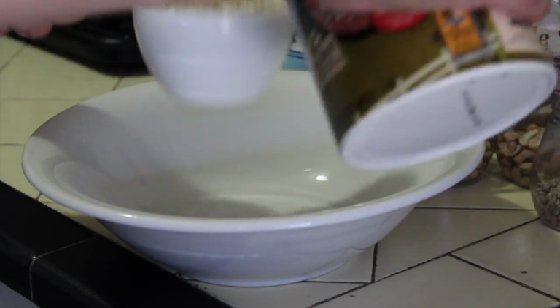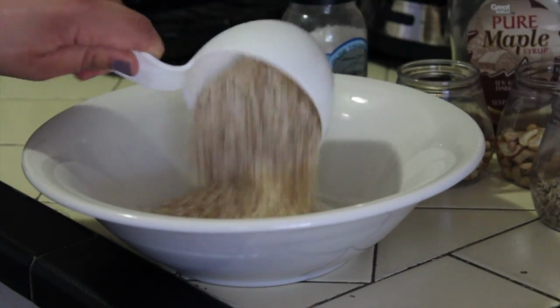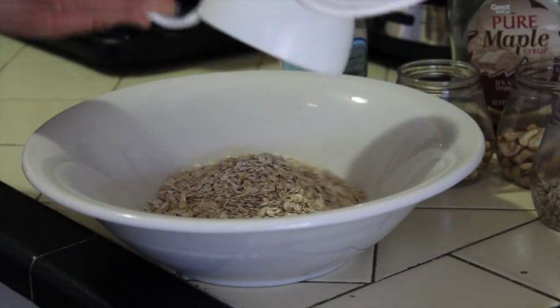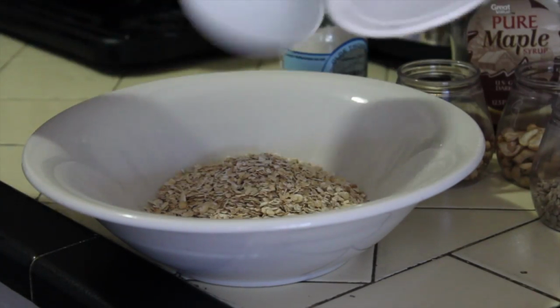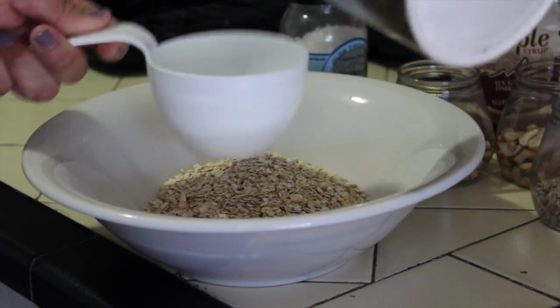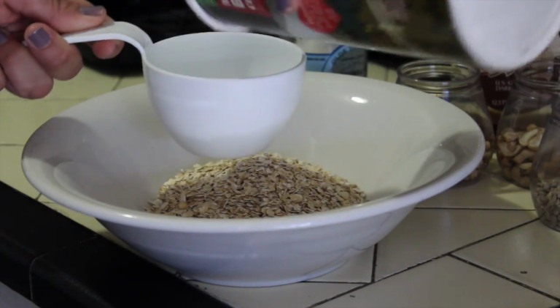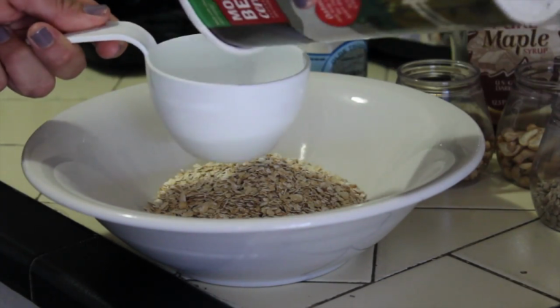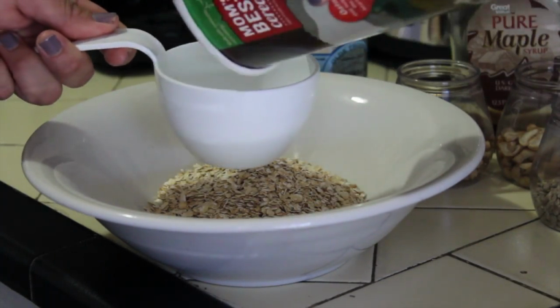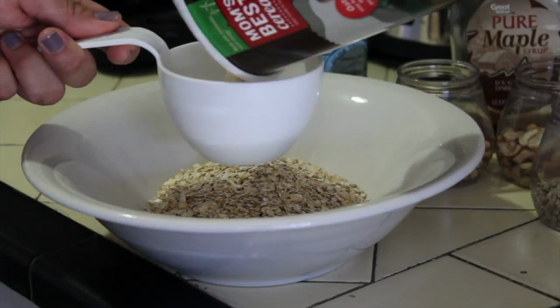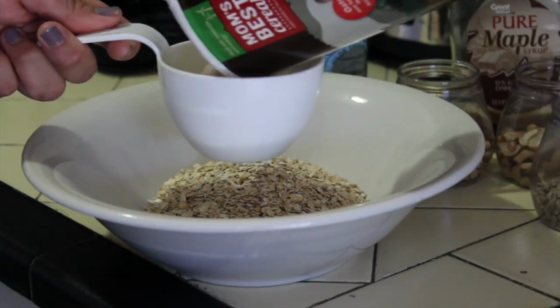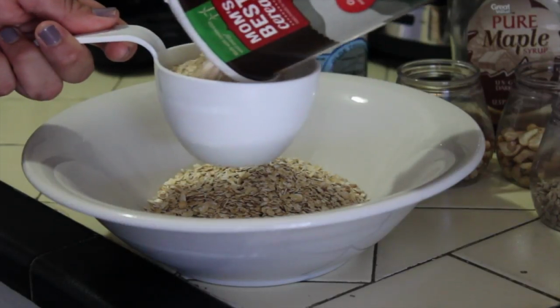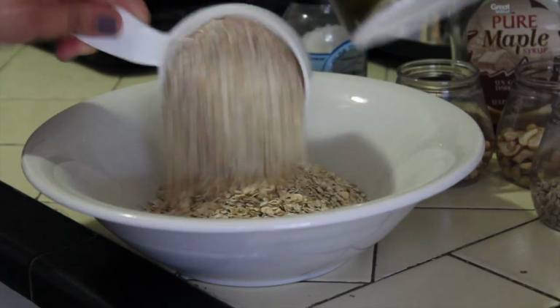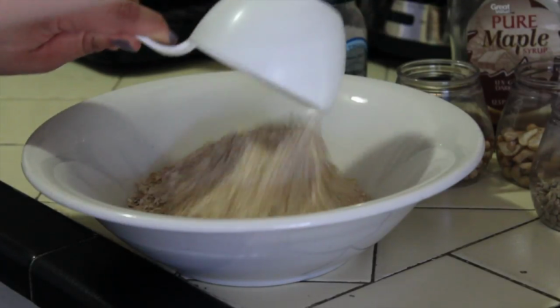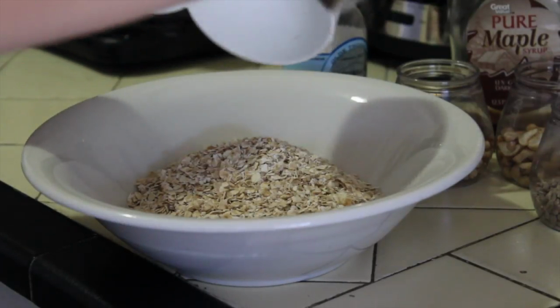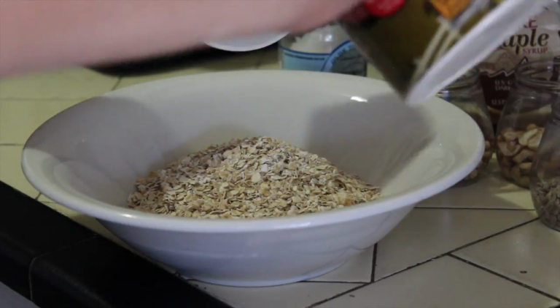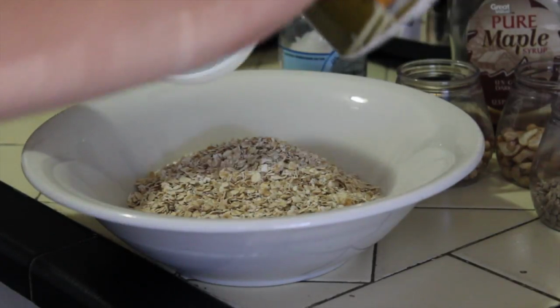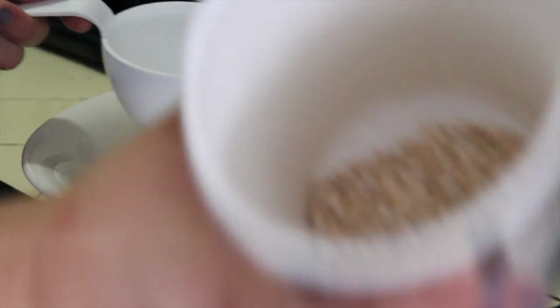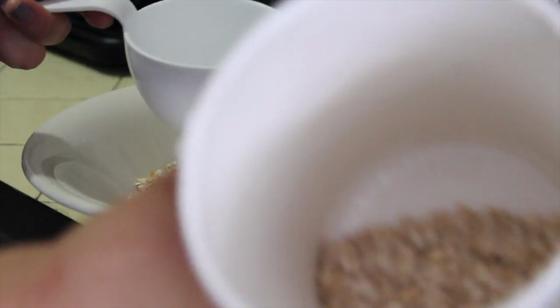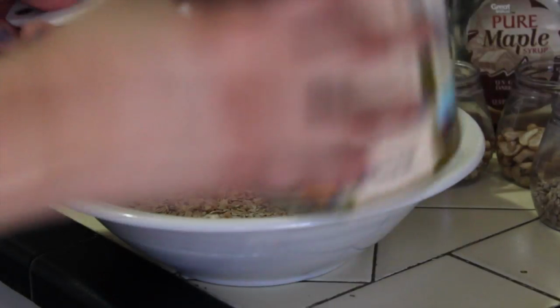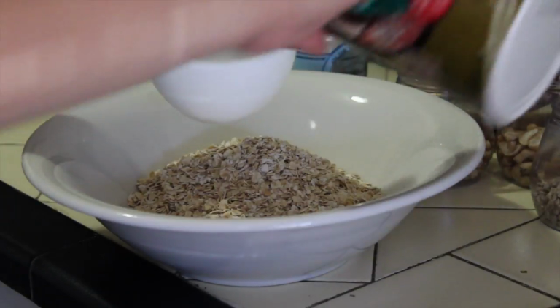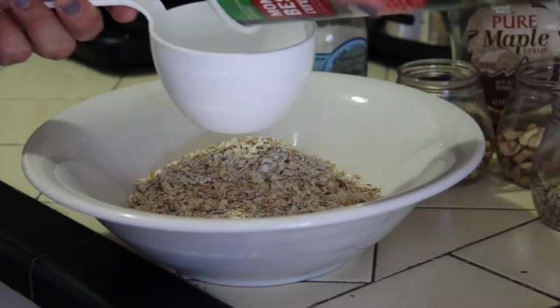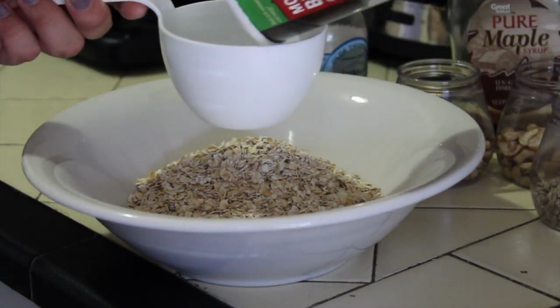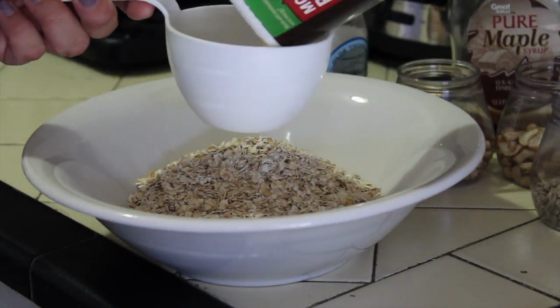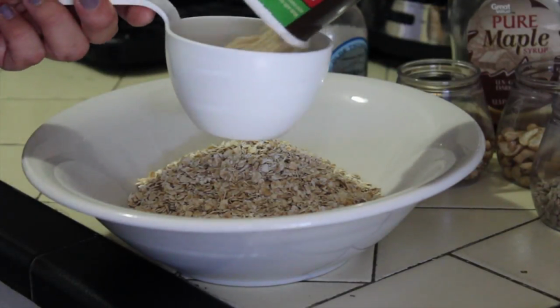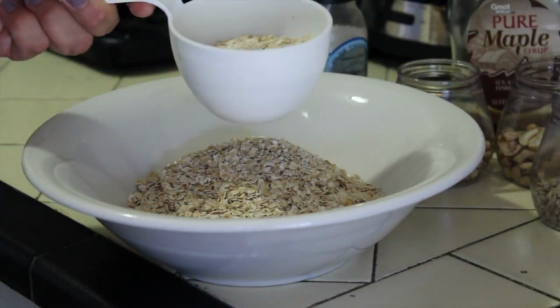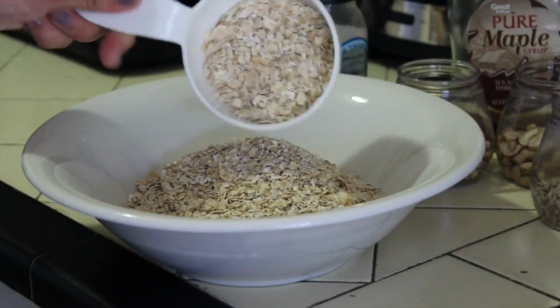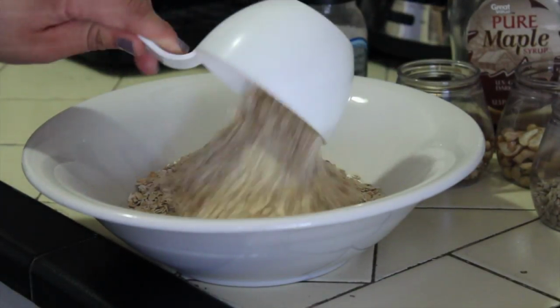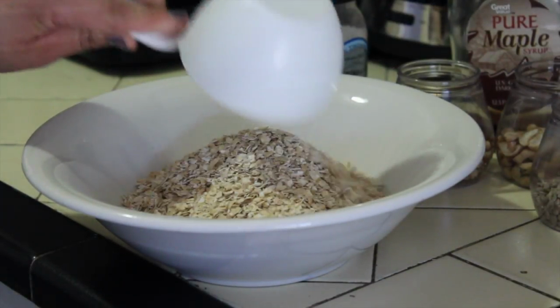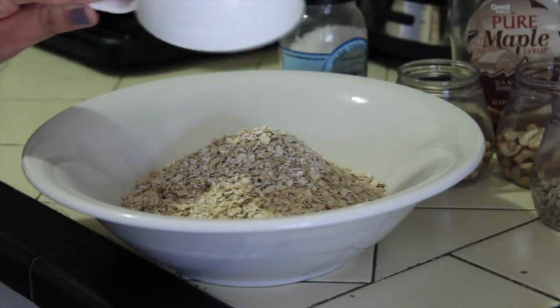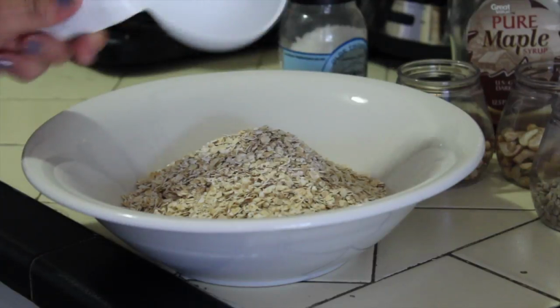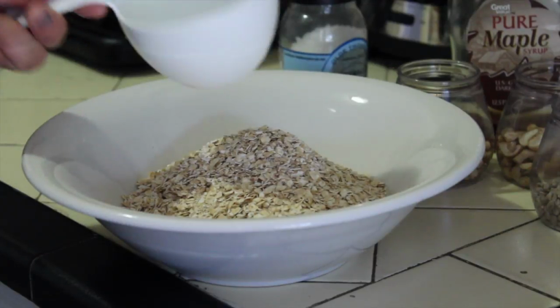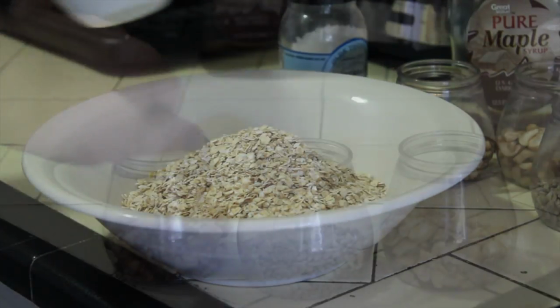I will be using about two cups. Actually, I have a little bit extra so I might as well just do it. This is almost three cups.